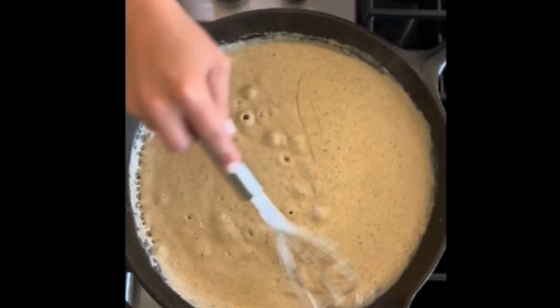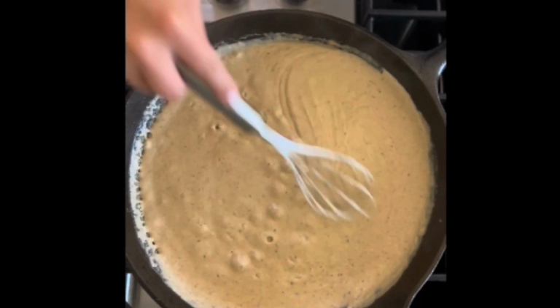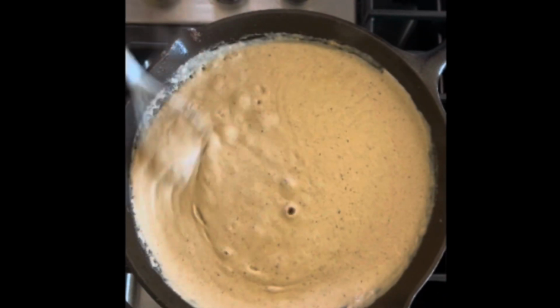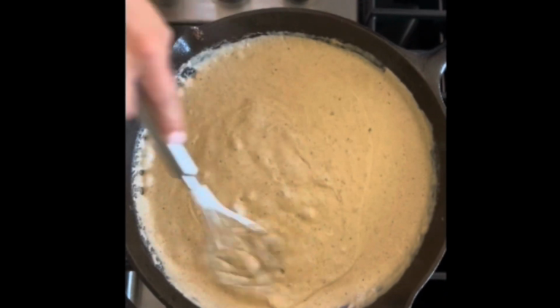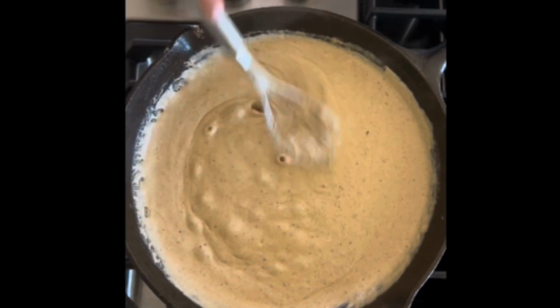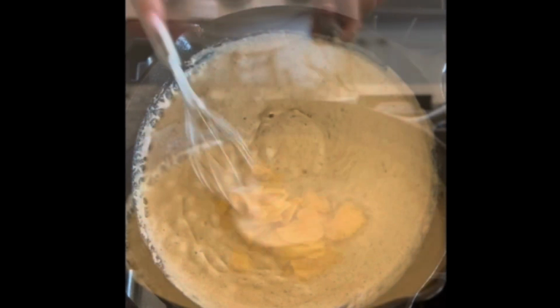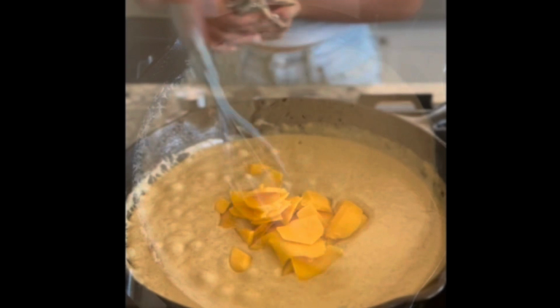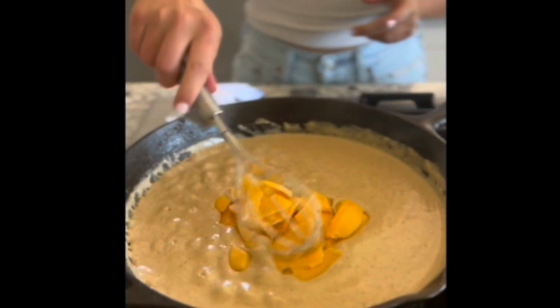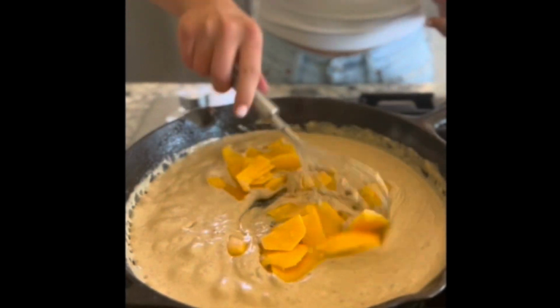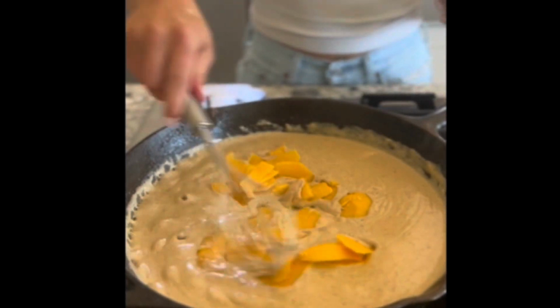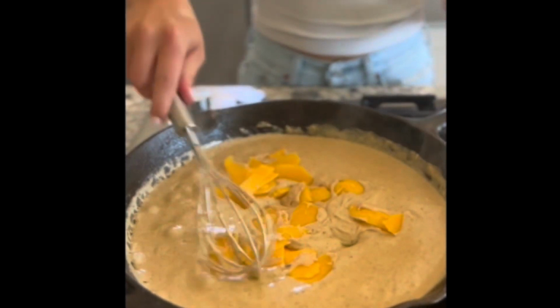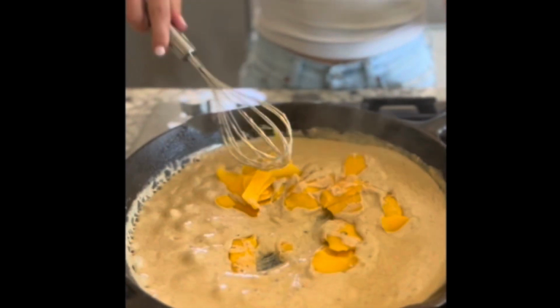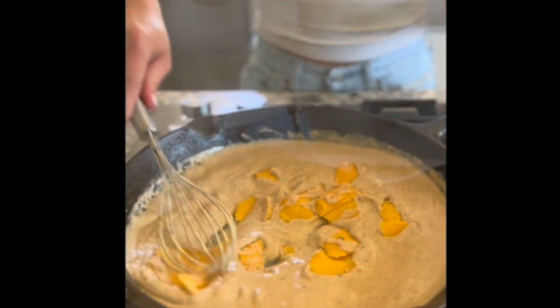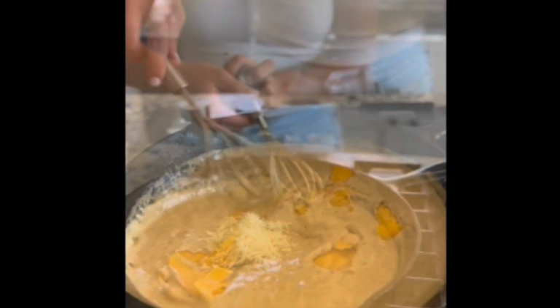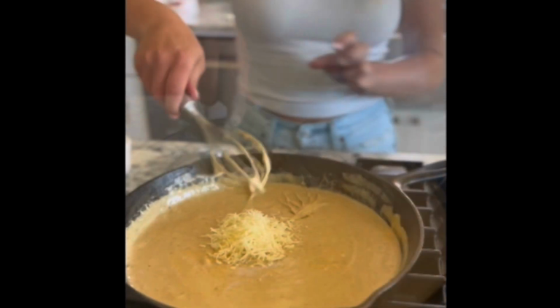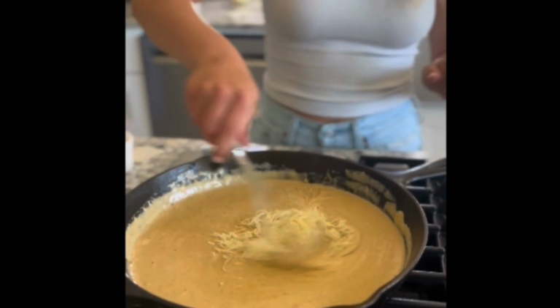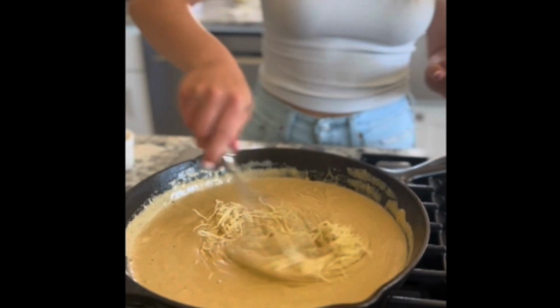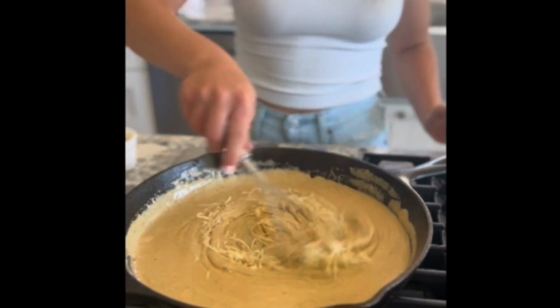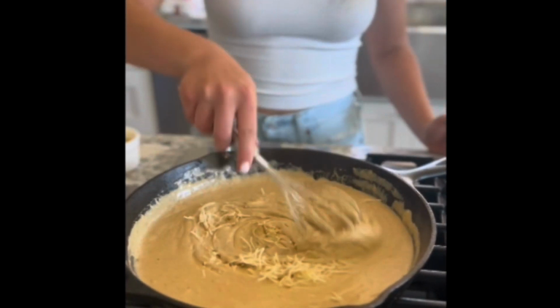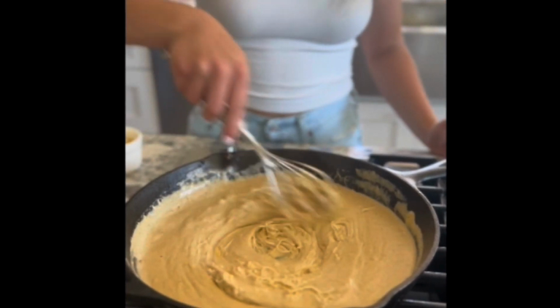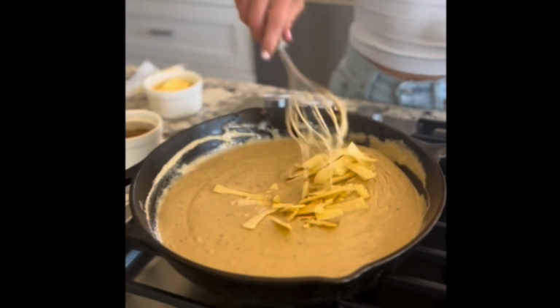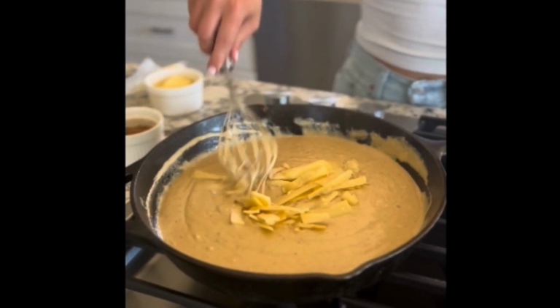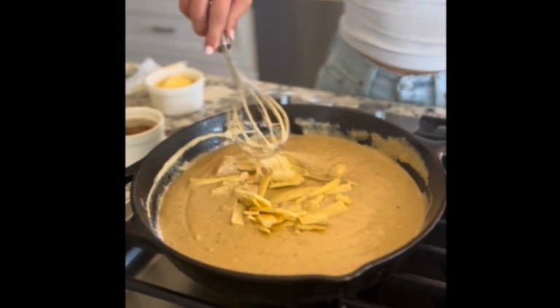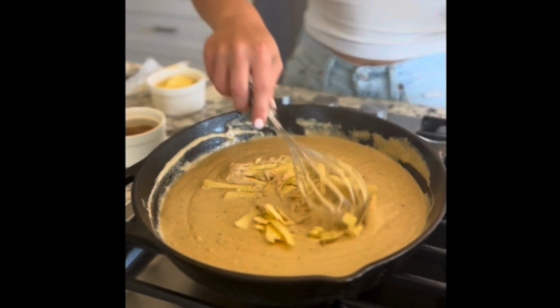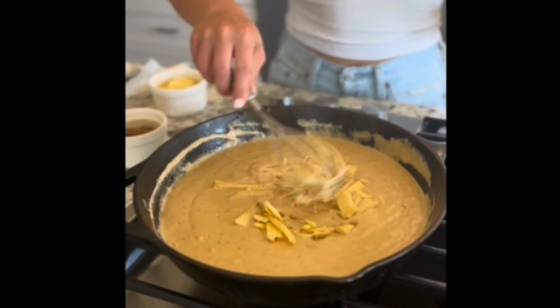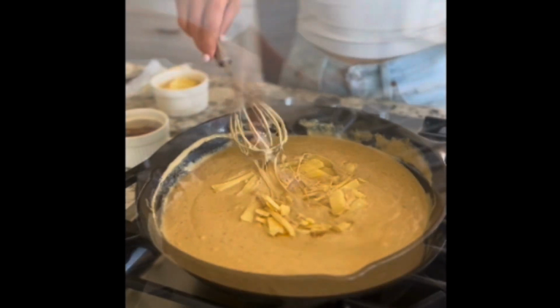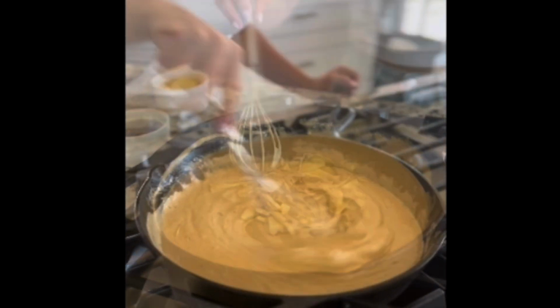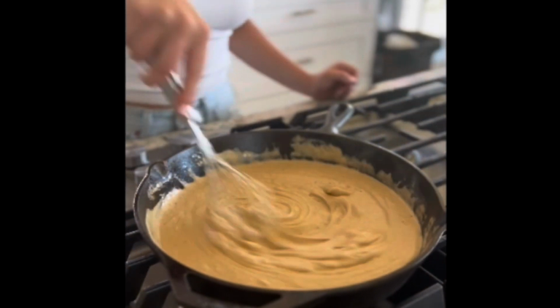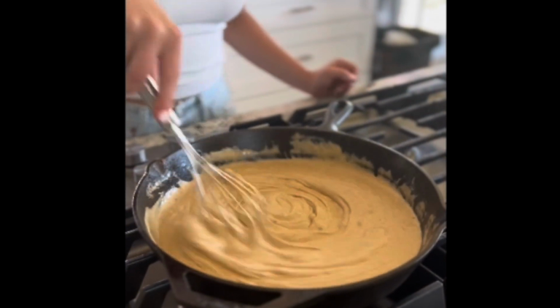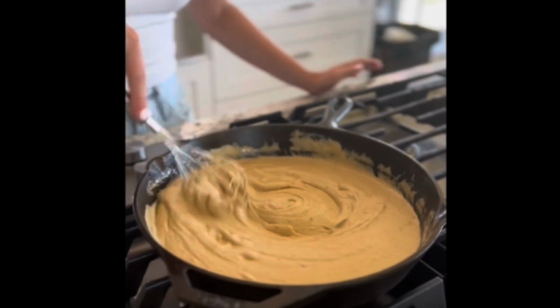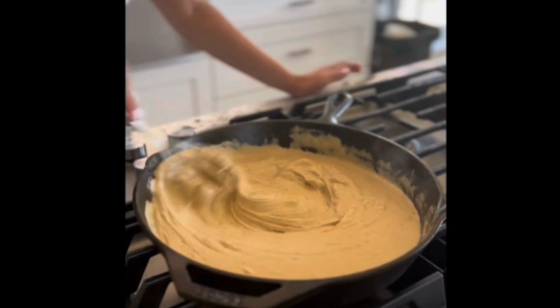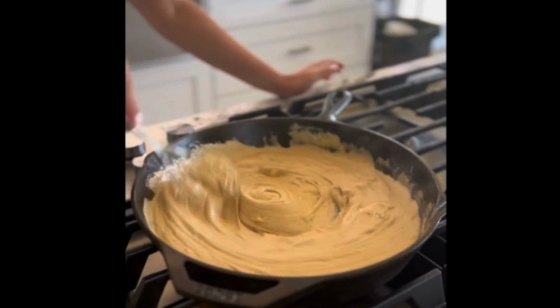We're going to bring that to a boil. After that, we're going to add all of our cheeses. Add them one by one so it's easier to mix in. Whisk this until smooth before we add our toppings.